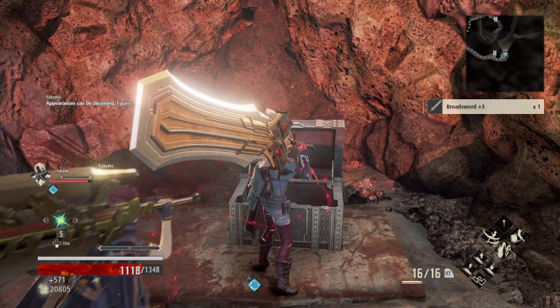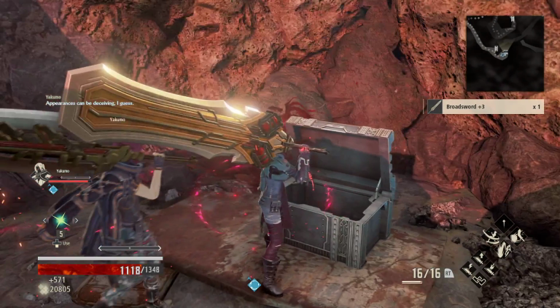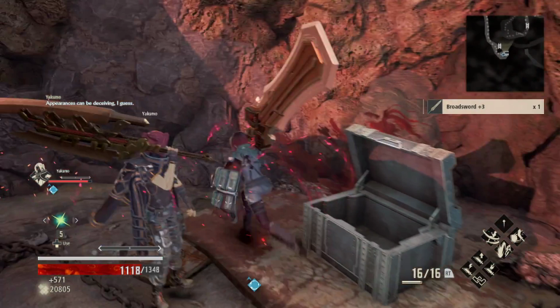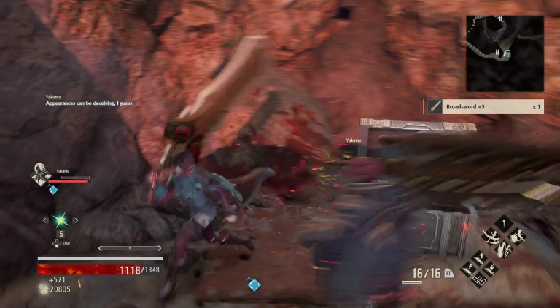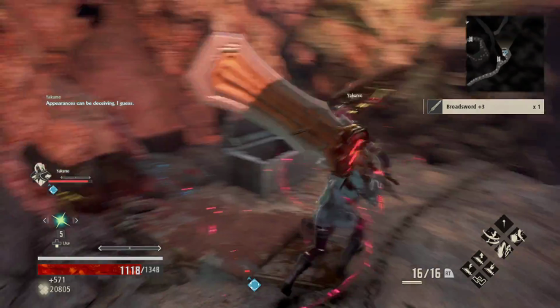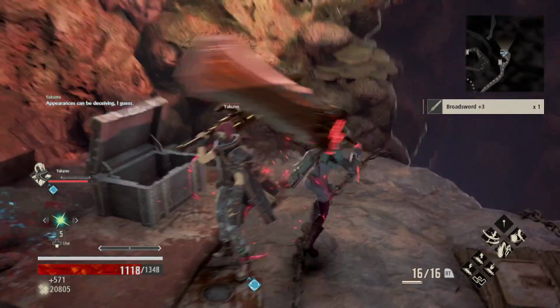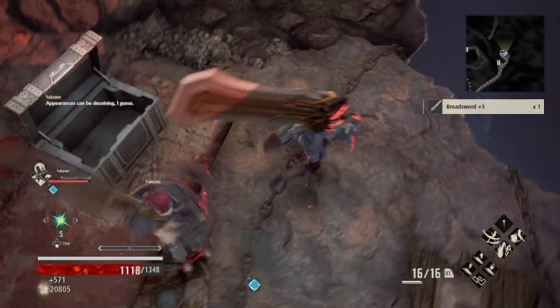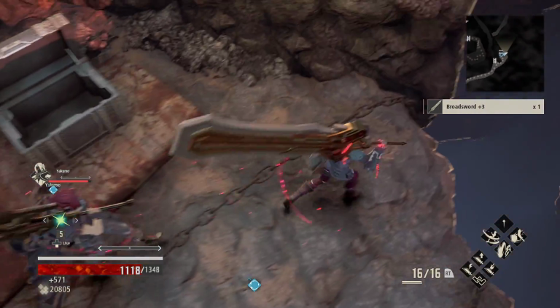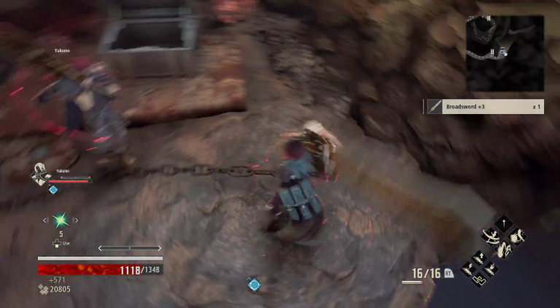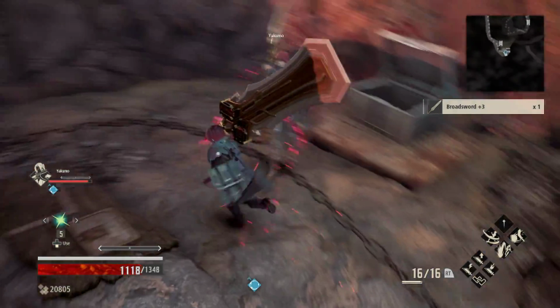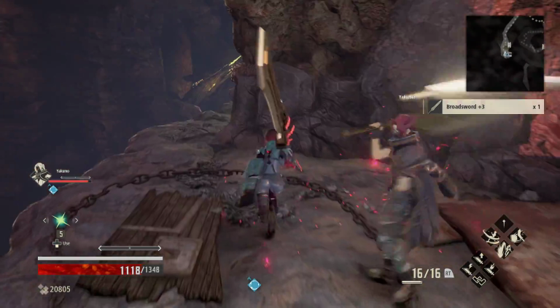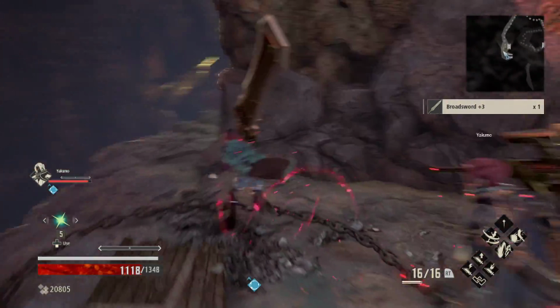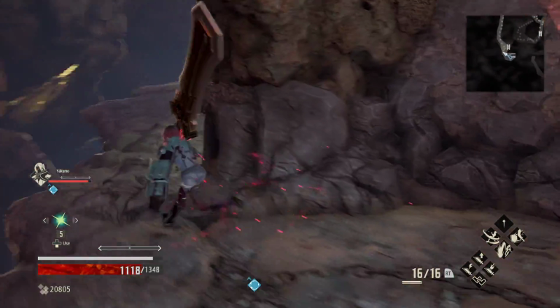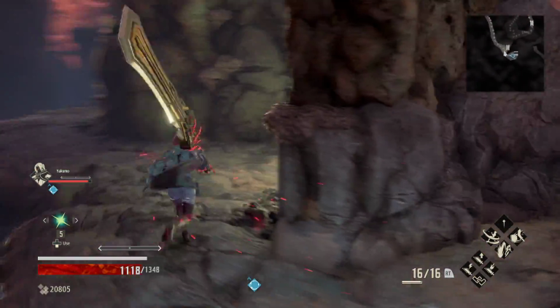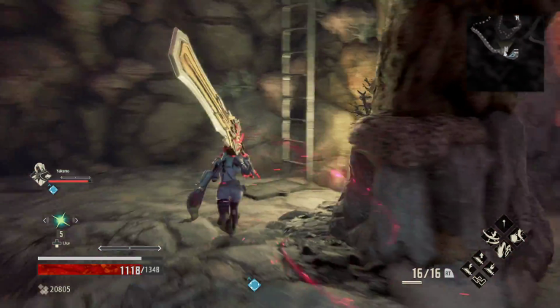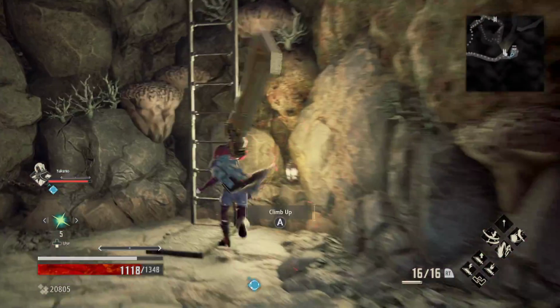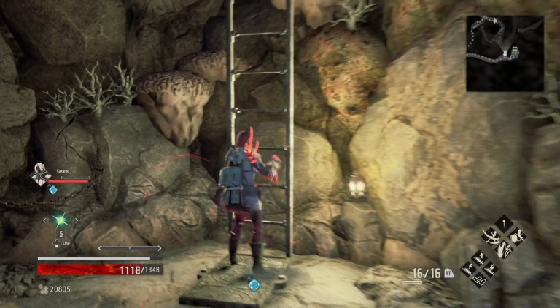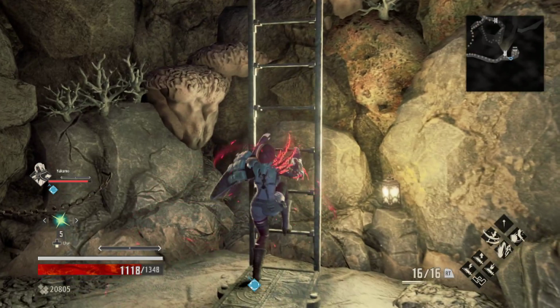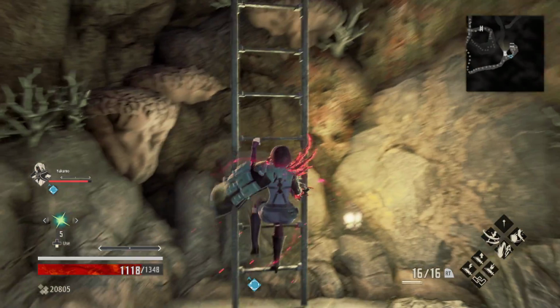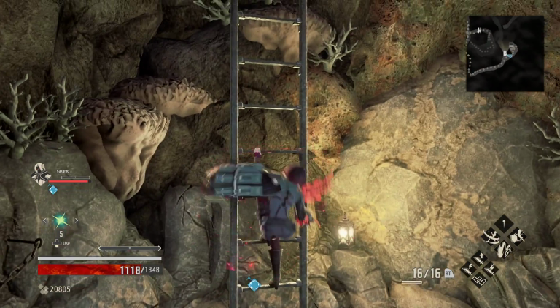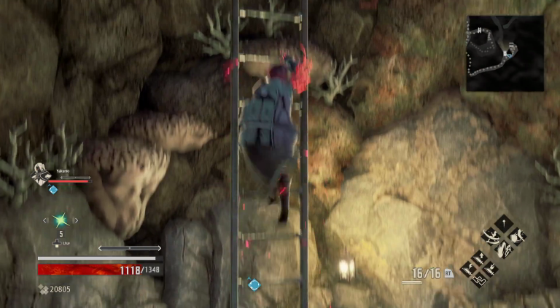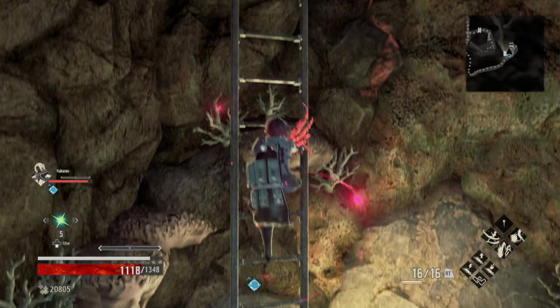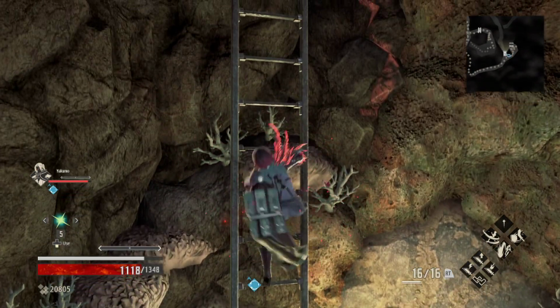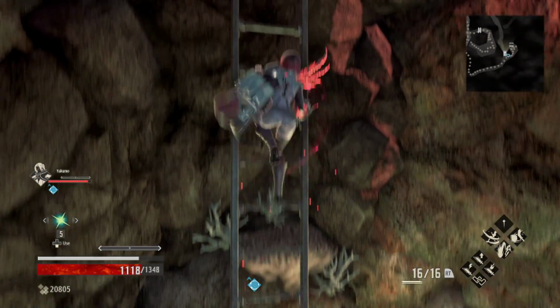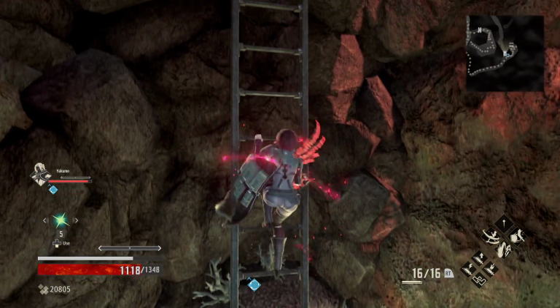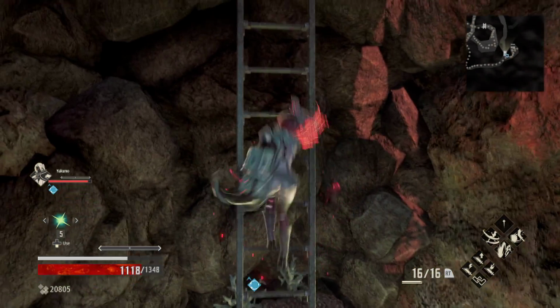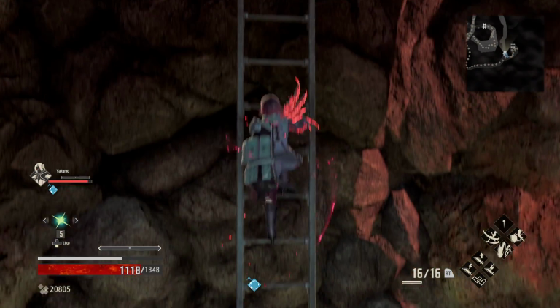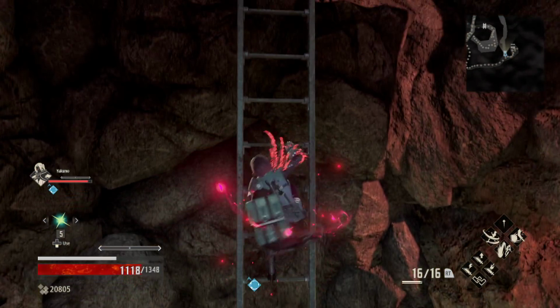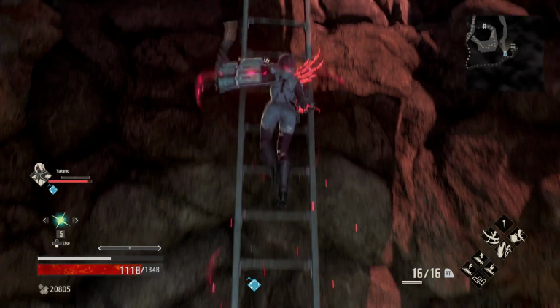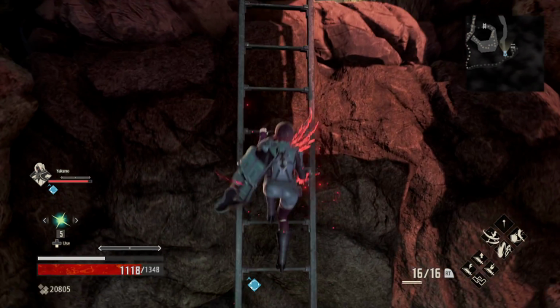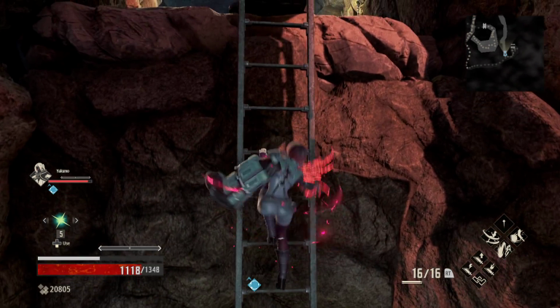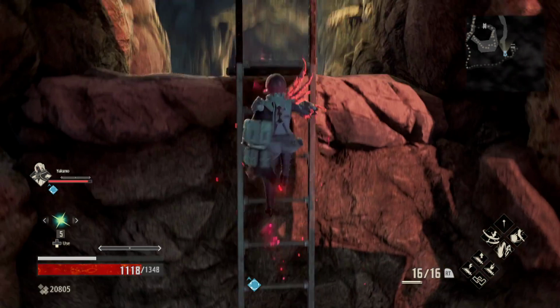Appearances can be deceiving. There's our broadsword plus three. We're going to take the ladder up and follow the path and go down a second ladder for another big red guy.